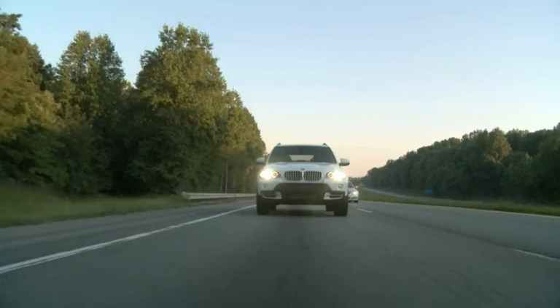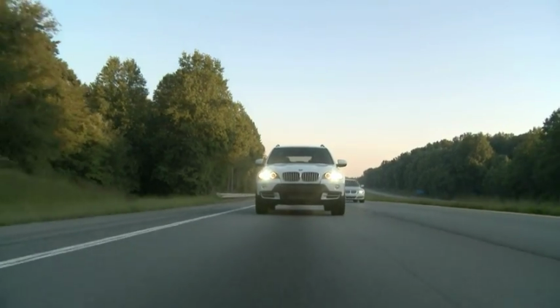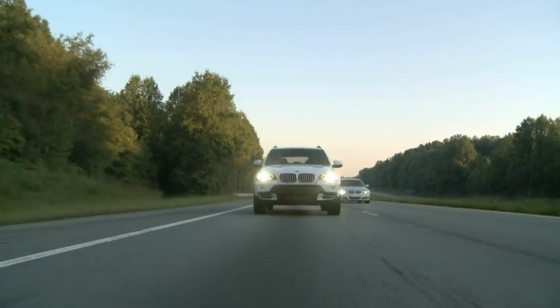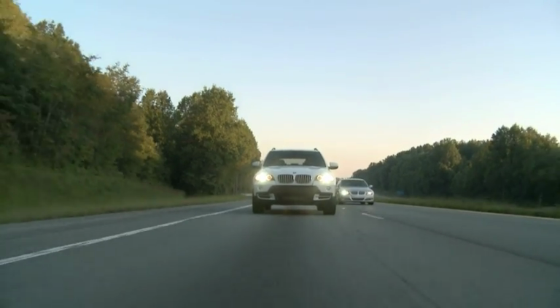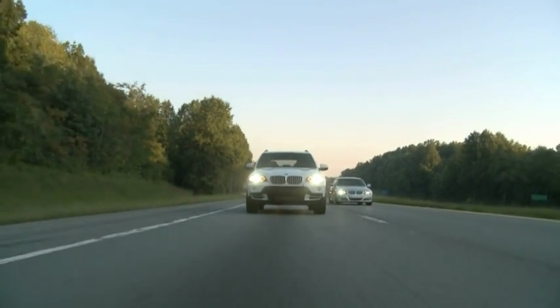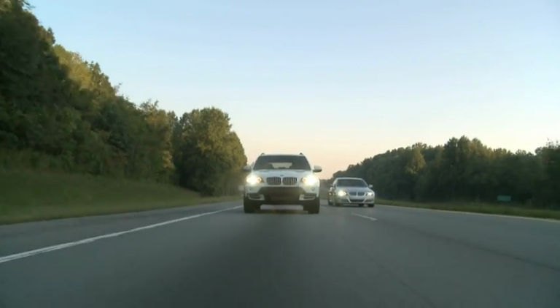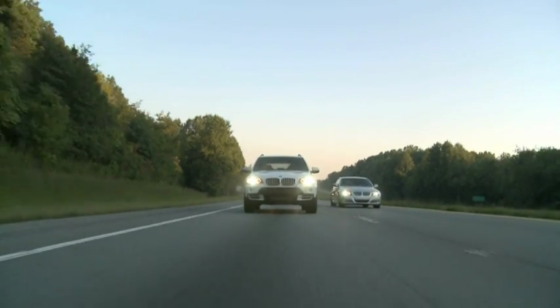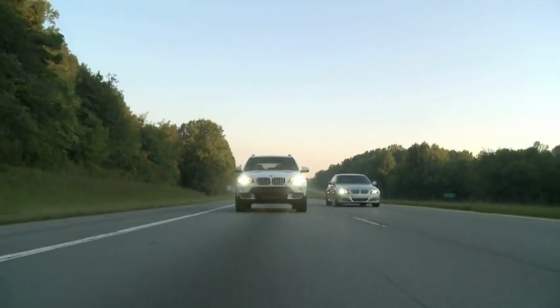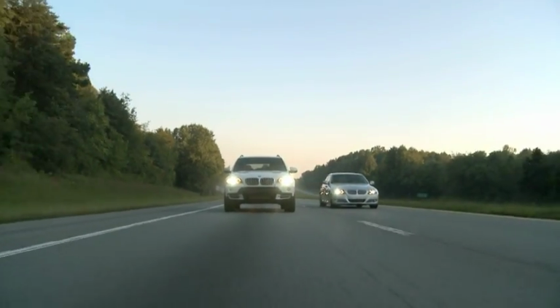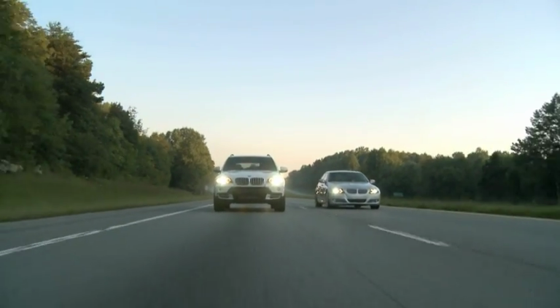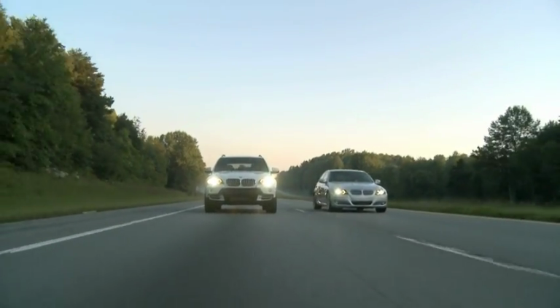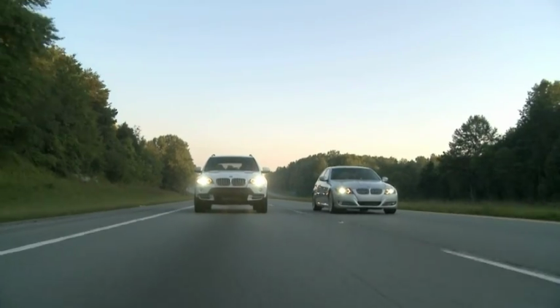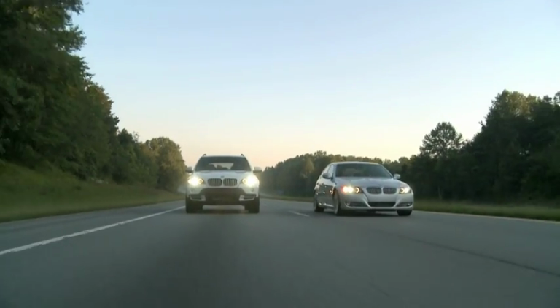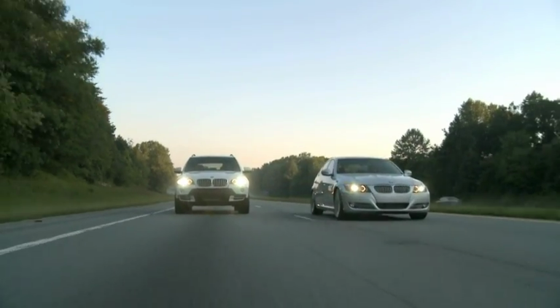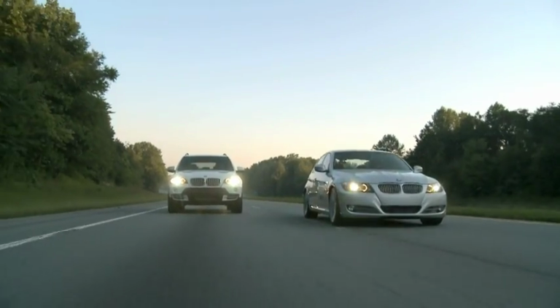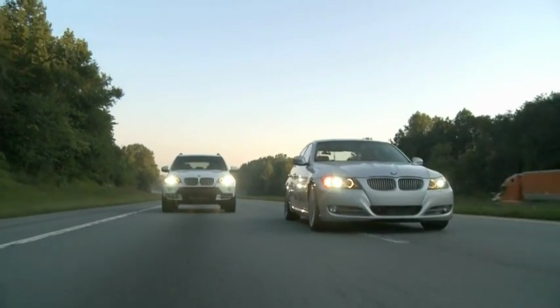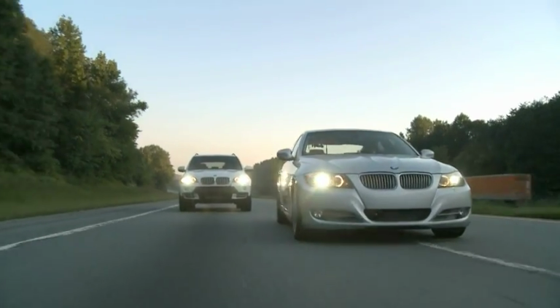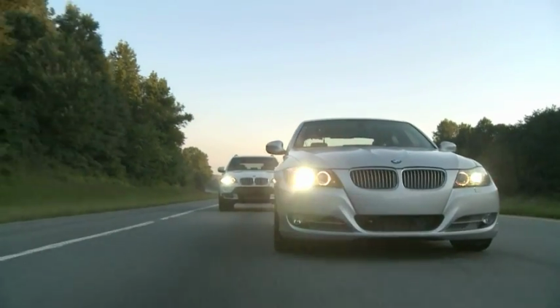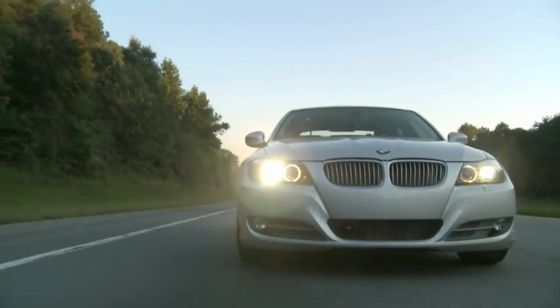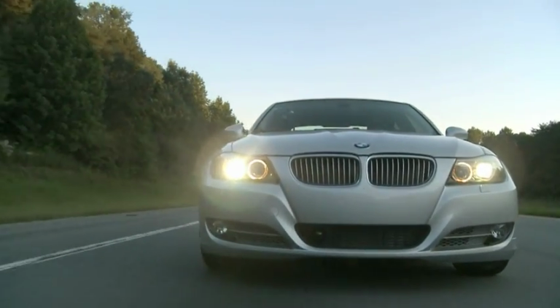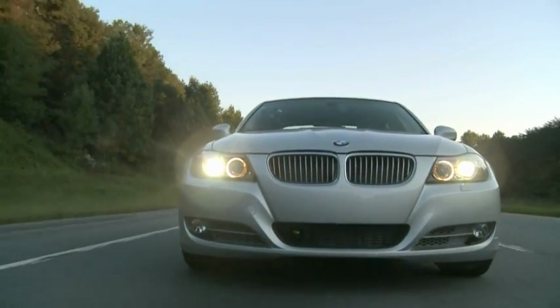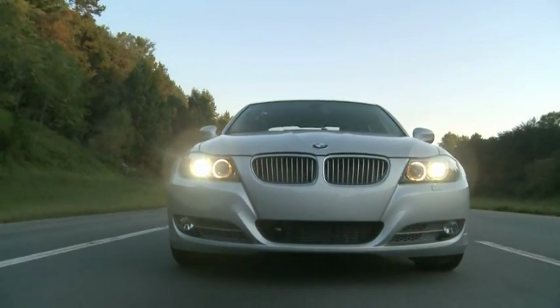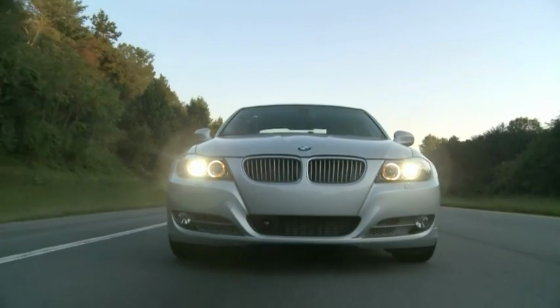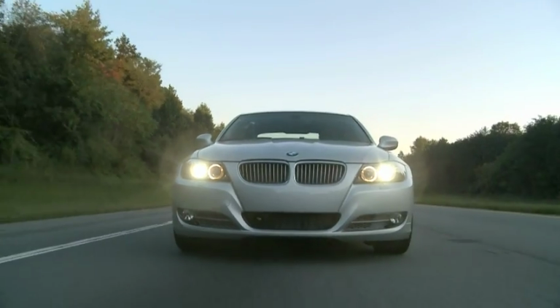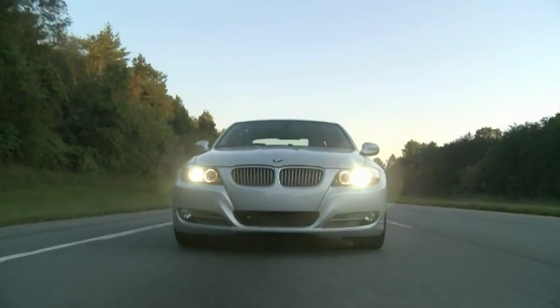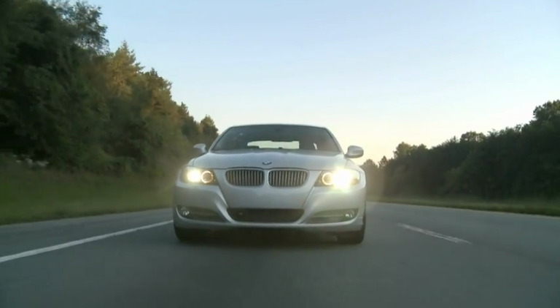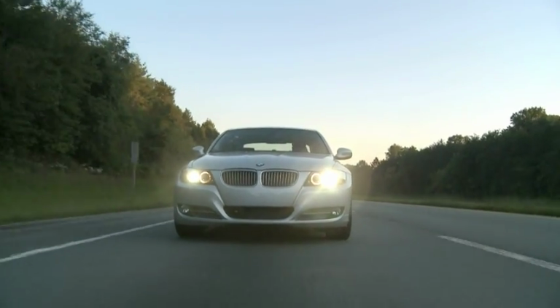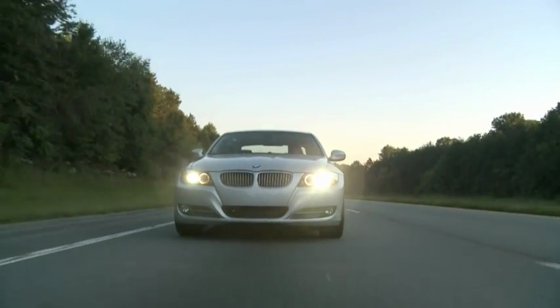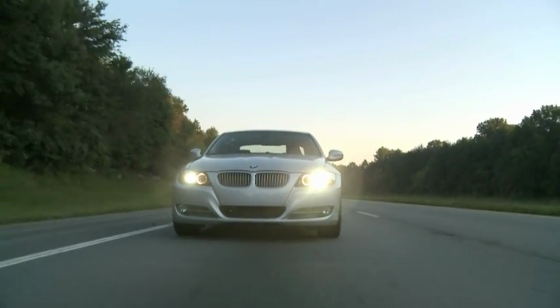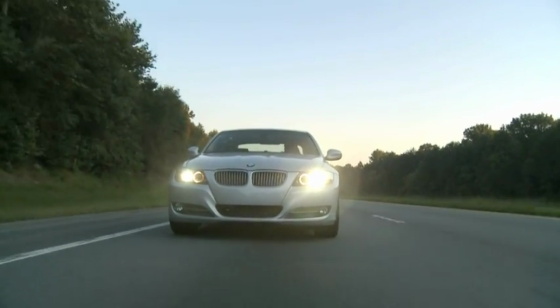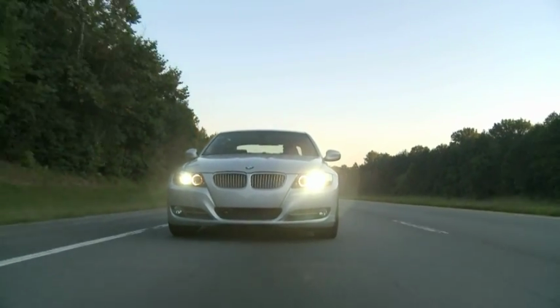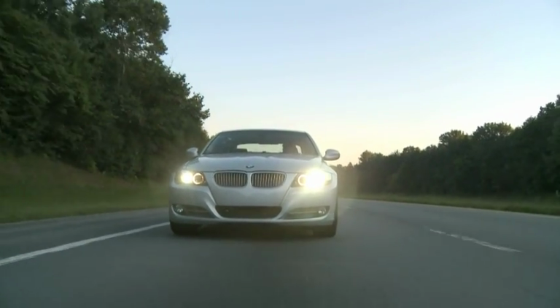Acoustically, when people are in the car with me, a lot of times when I'm driving them, they don't even realize that they're in a diesel. It's very quiet. It's not what typically you would expect from the big trucks and the things that you see driving down the road every day.